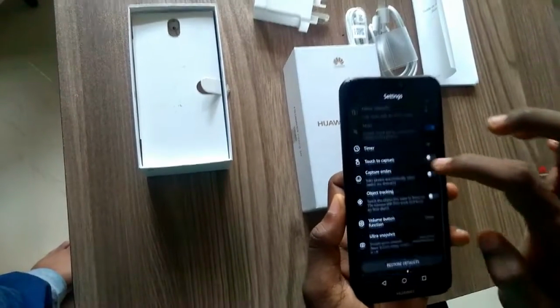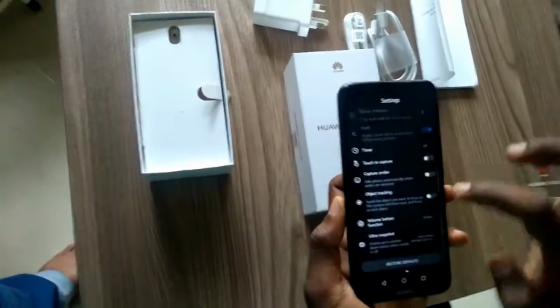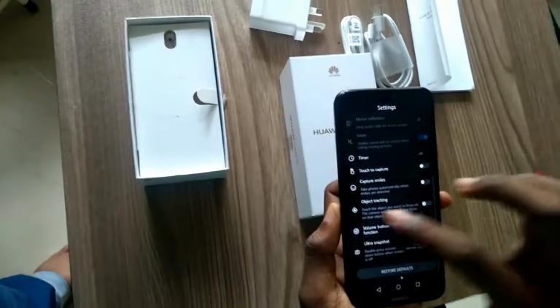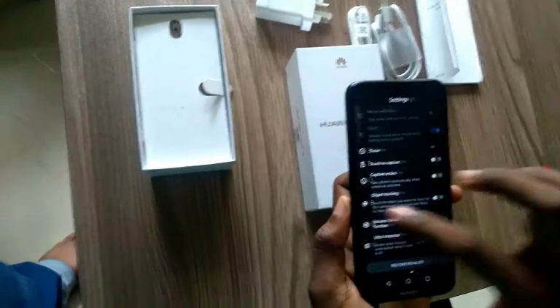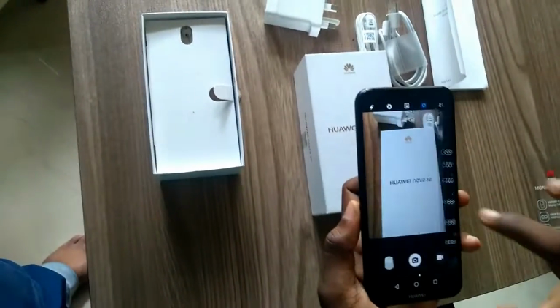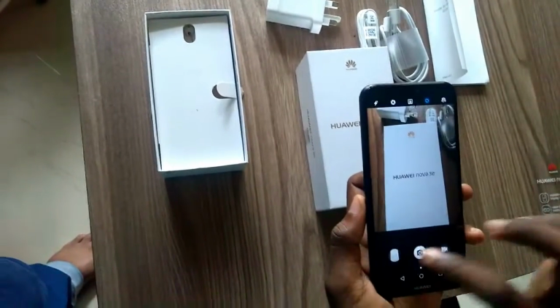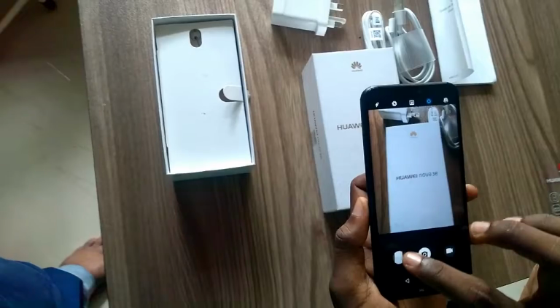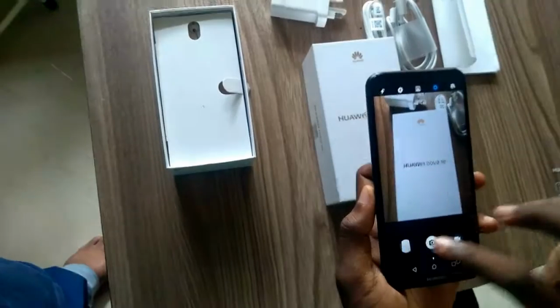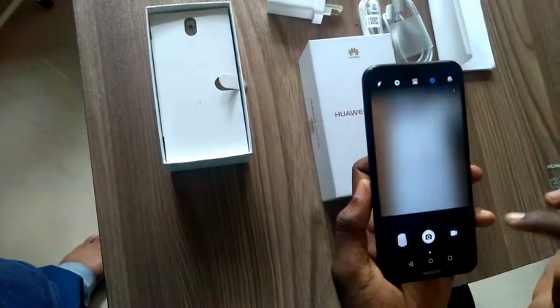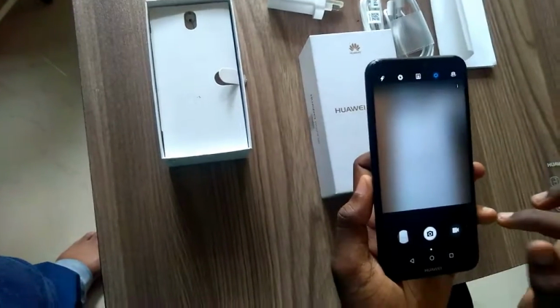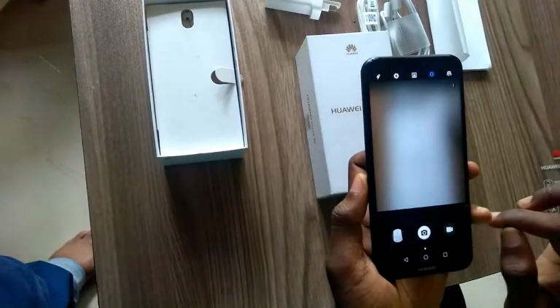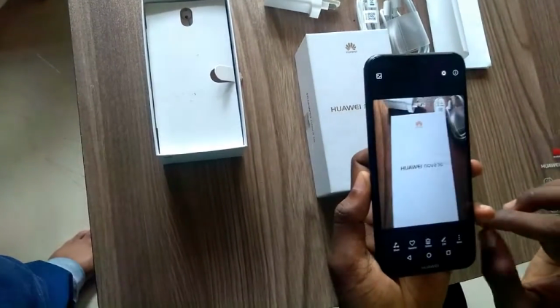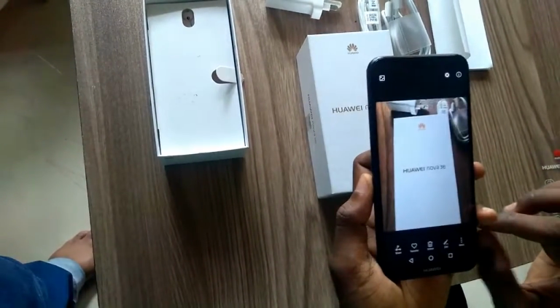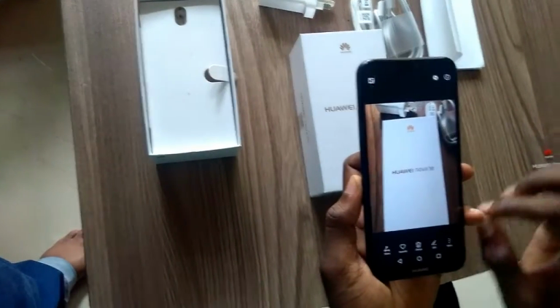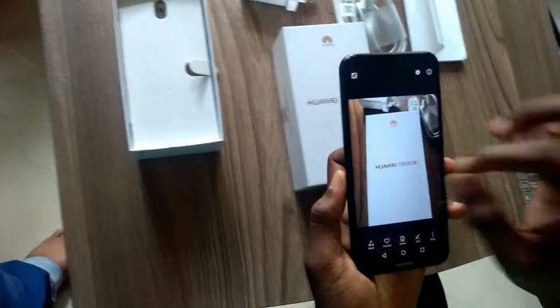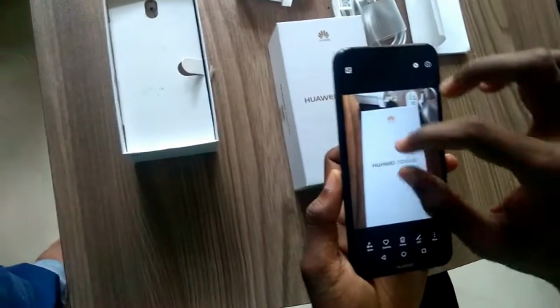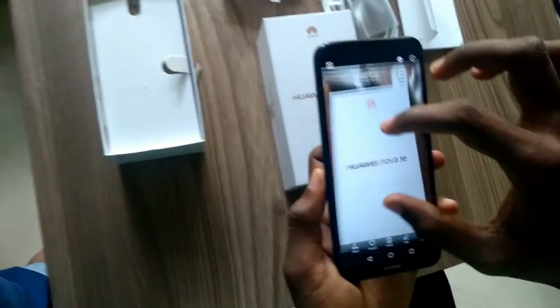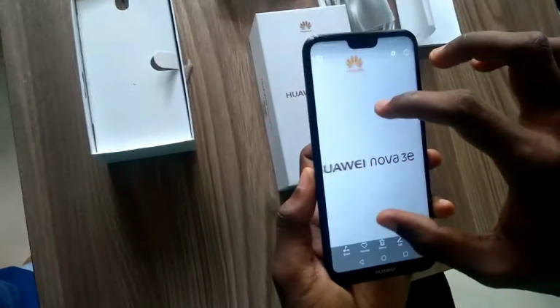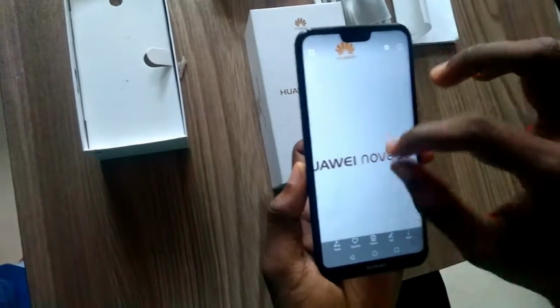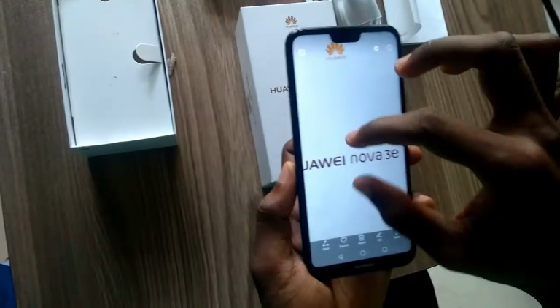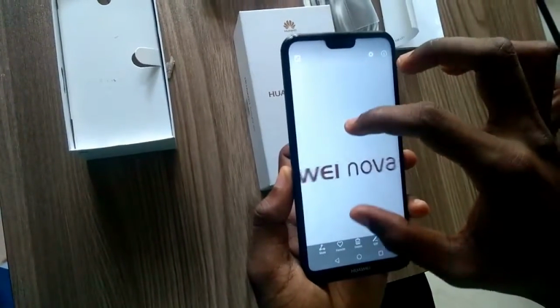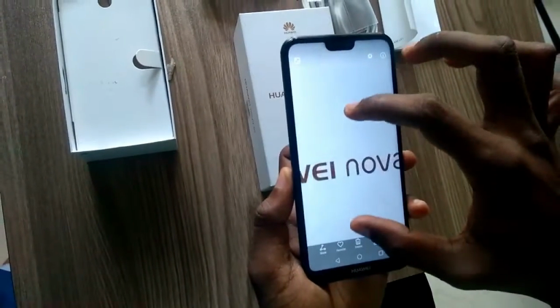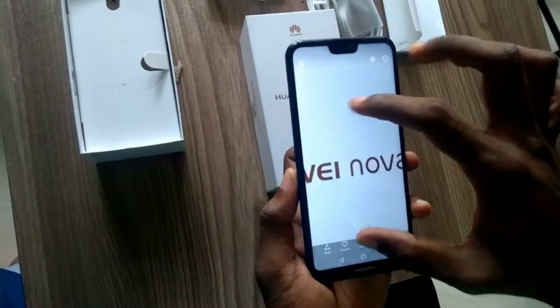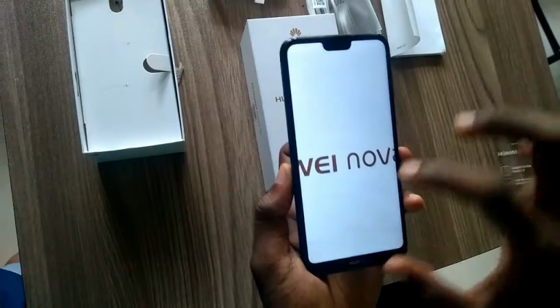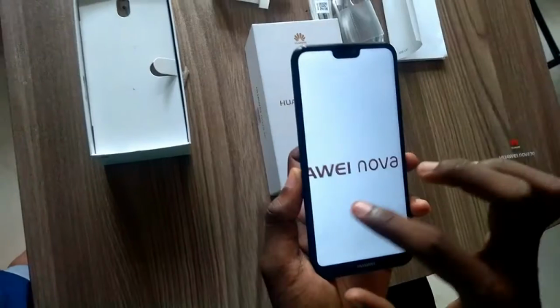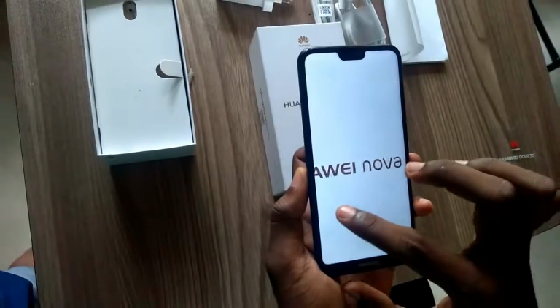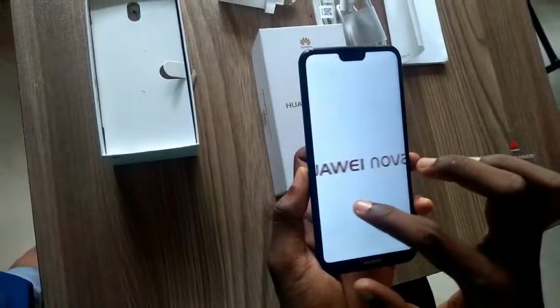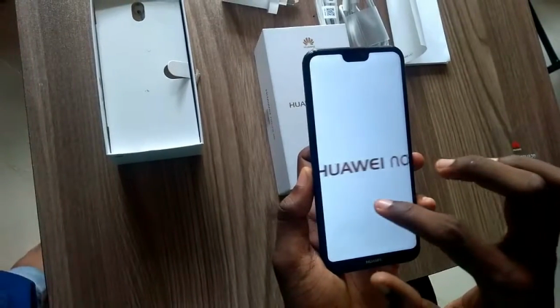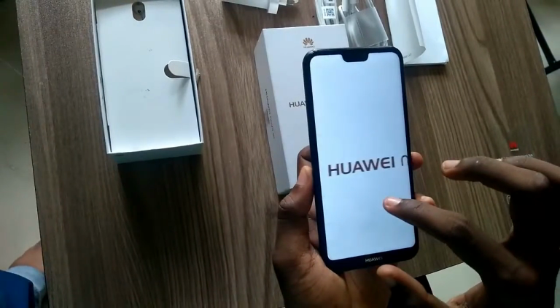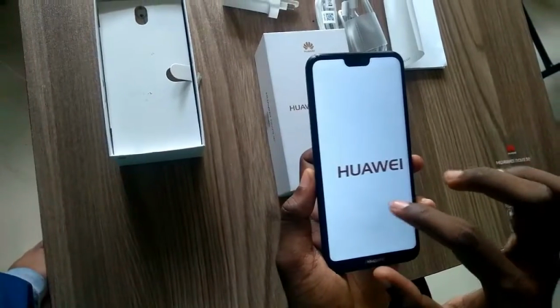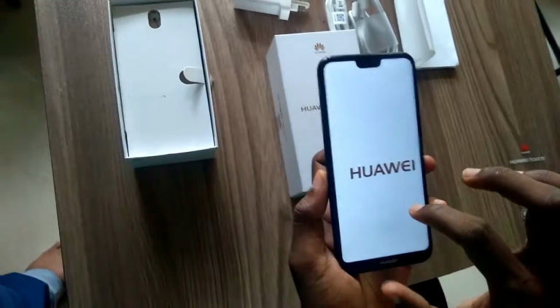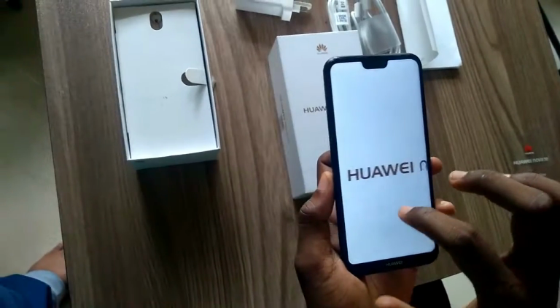Safe high-speed charging is a standout feature of the Huawei Nova 3e. 9V 2A high-voltage fast charging technology allows you to power up quickly.